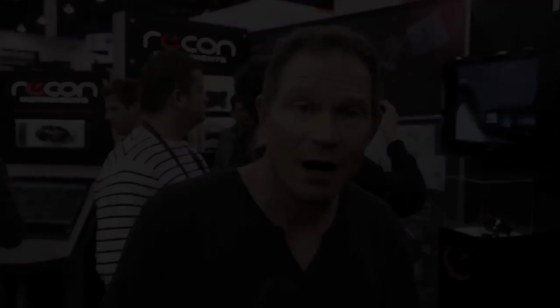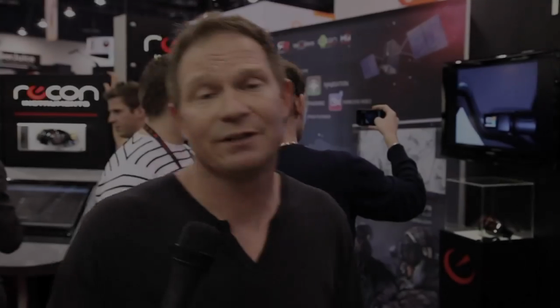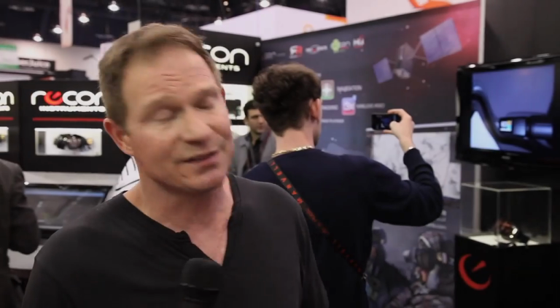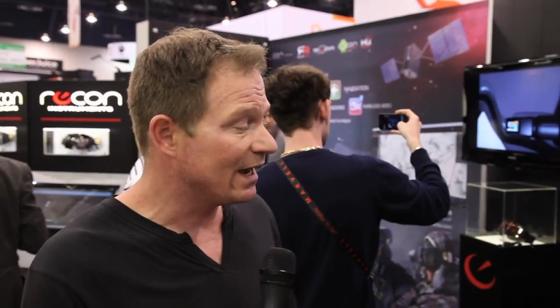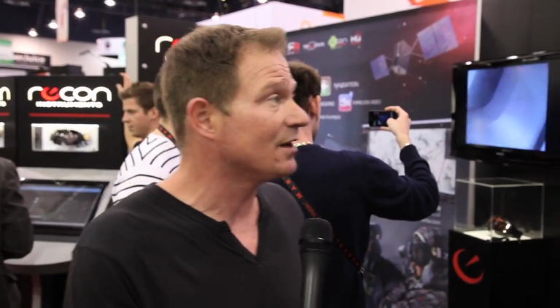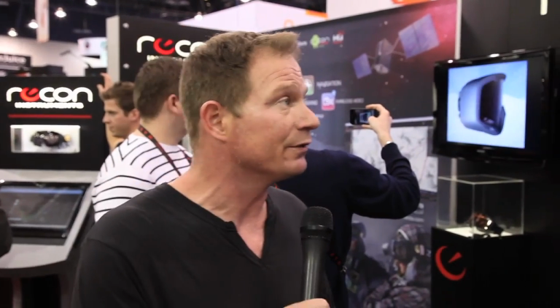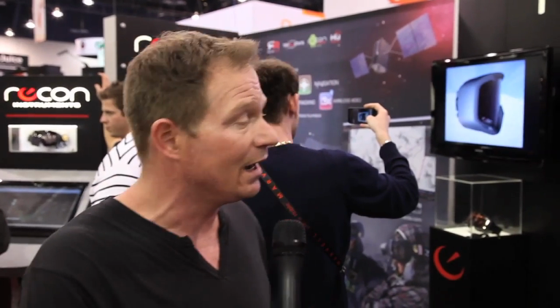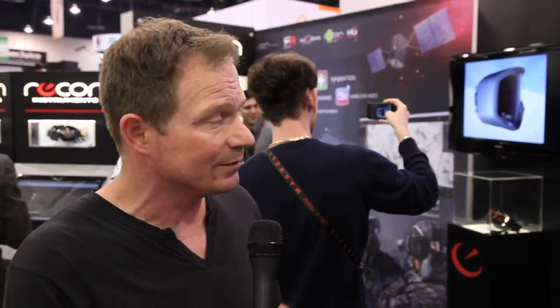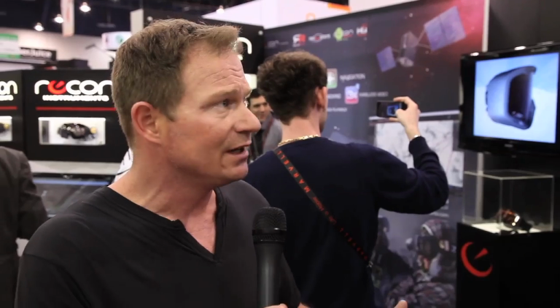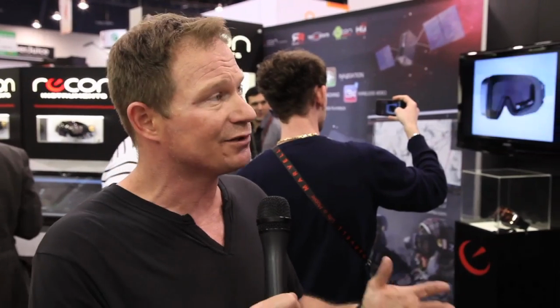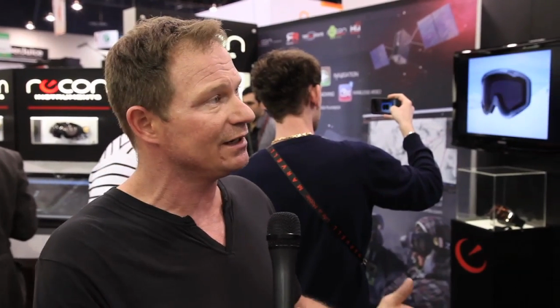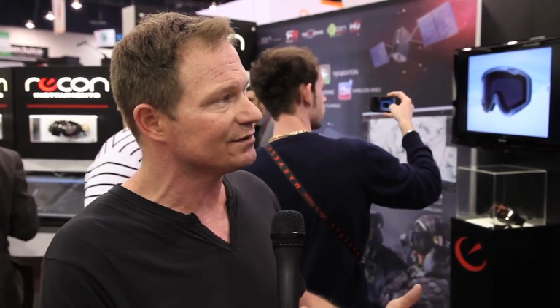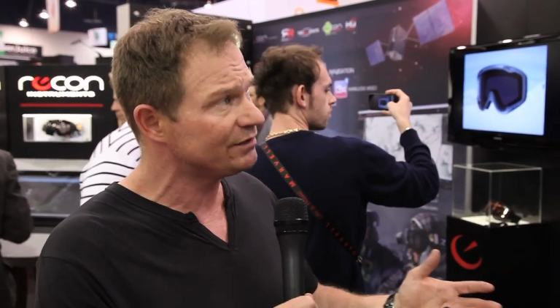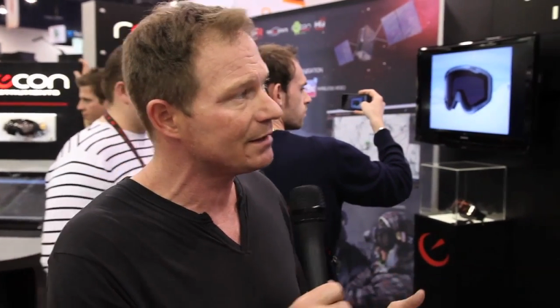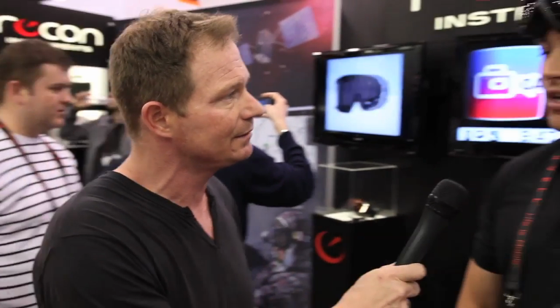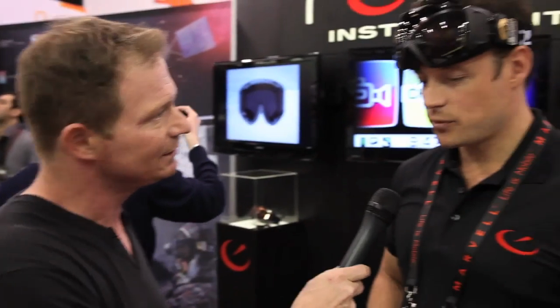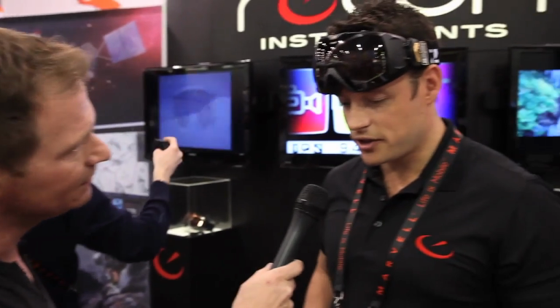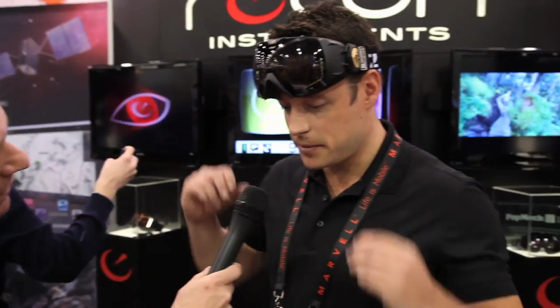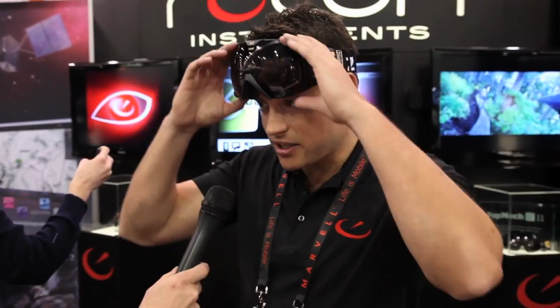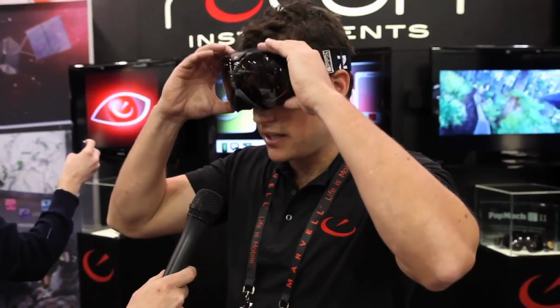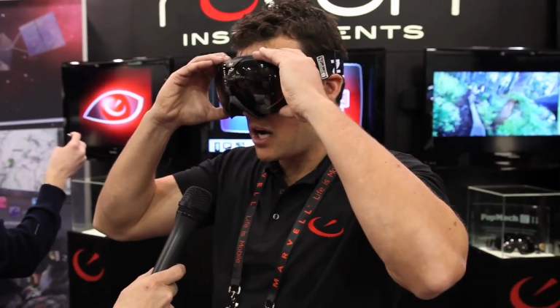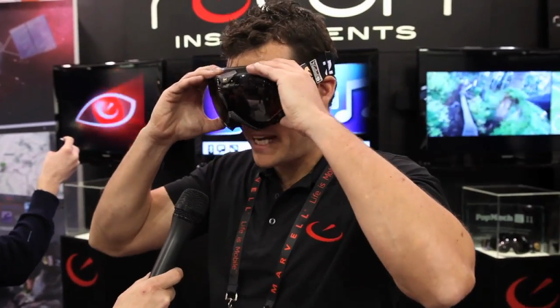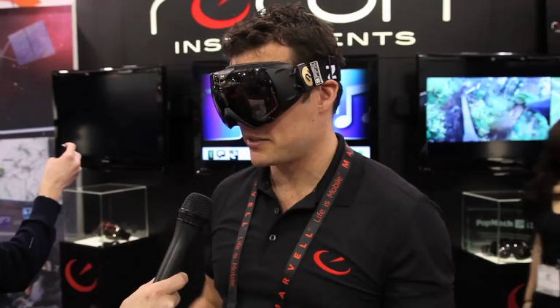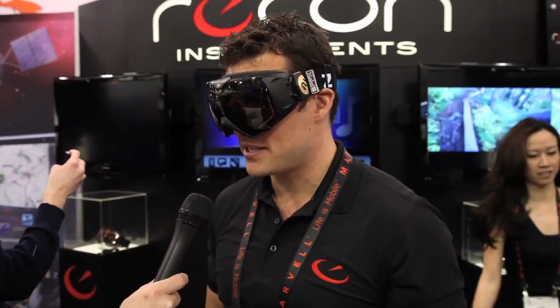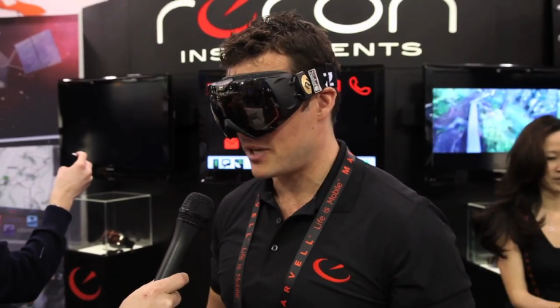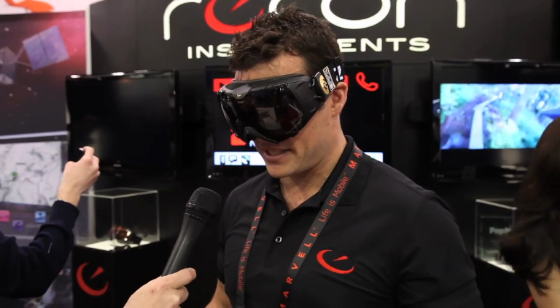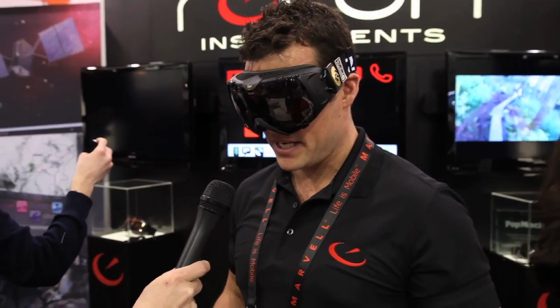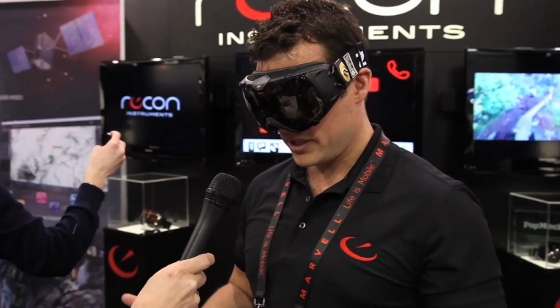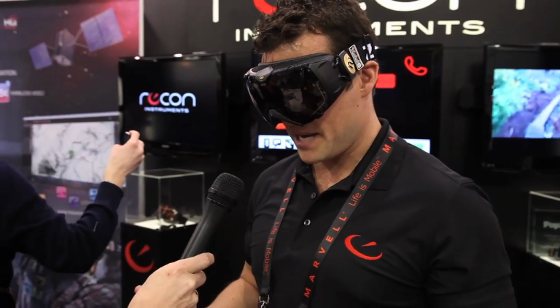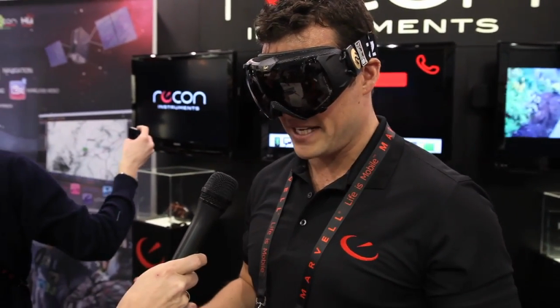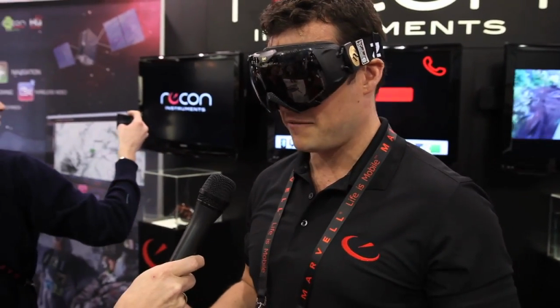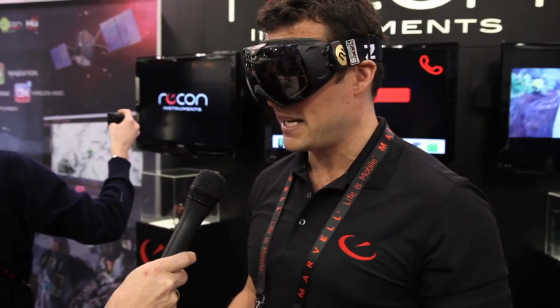Alright, we're here at CES. I'm with Dan Eisenhardt from Recon Instruments. You've got these crazy goggles, Dan. Can you tell me about them? Yeah, it's the world's first GPS-integrated goggles with a head-mounted display system, so I can actually see real-time feeds of my speed.